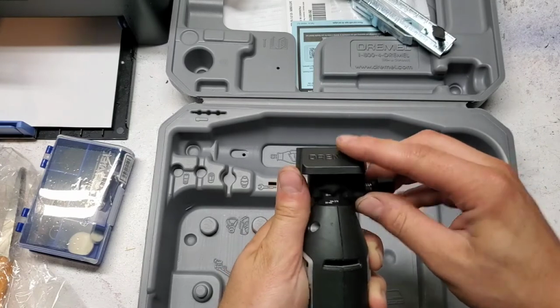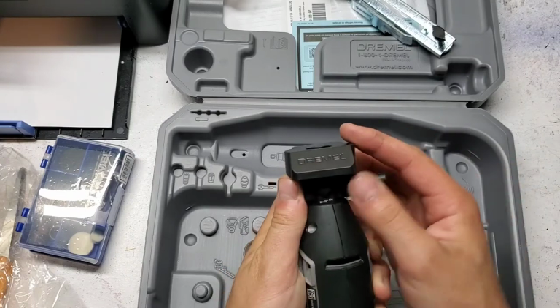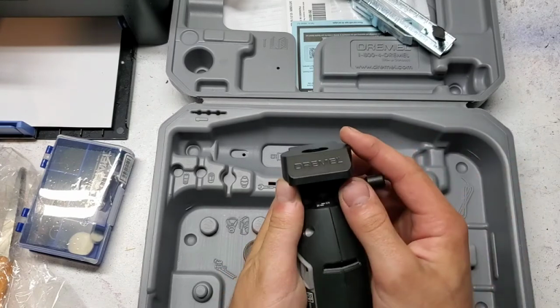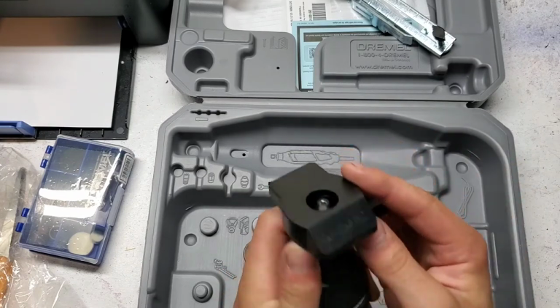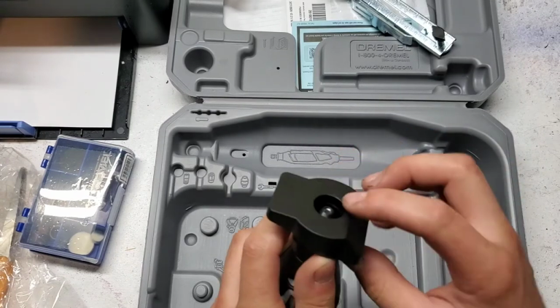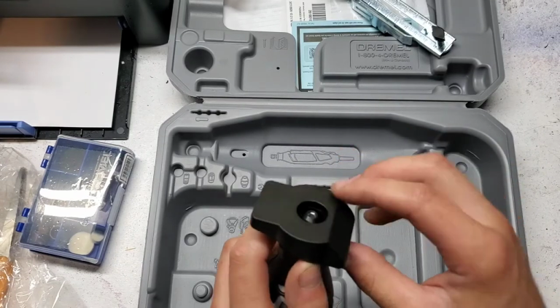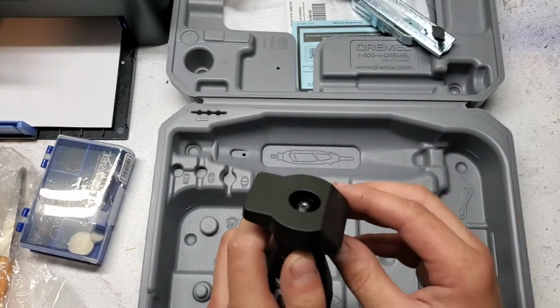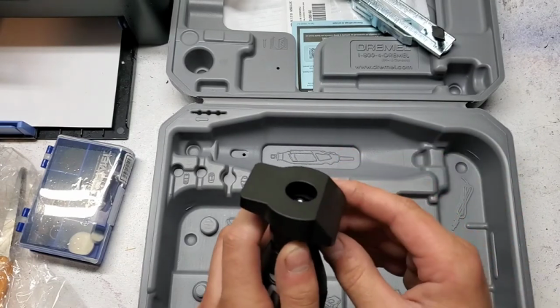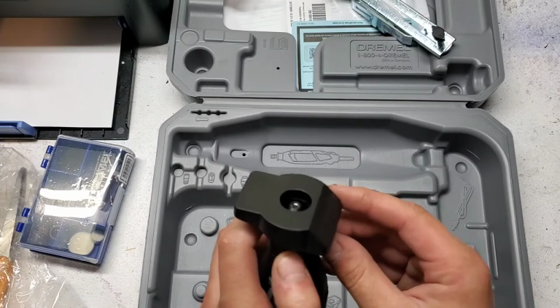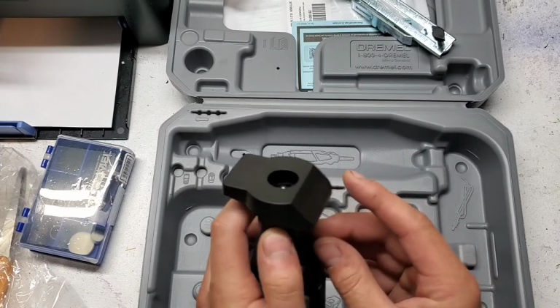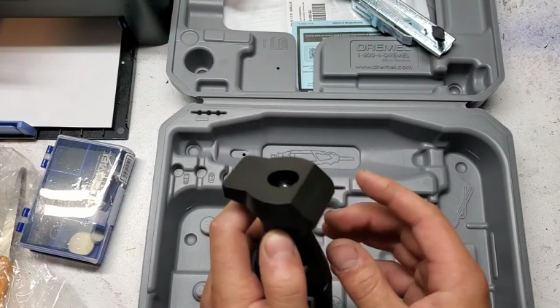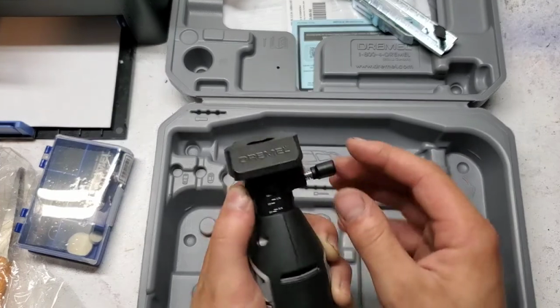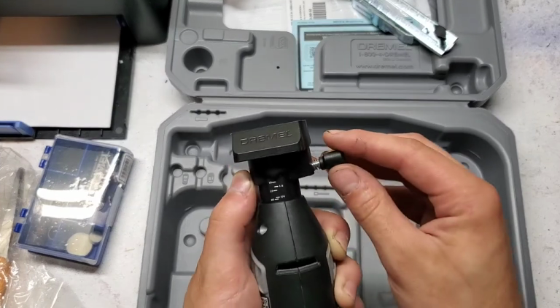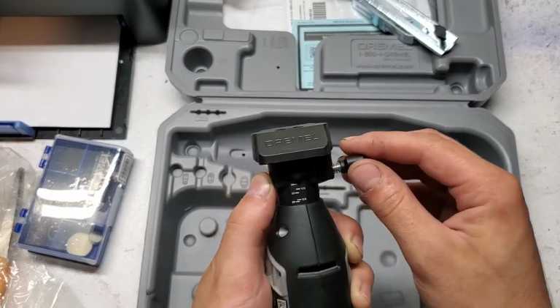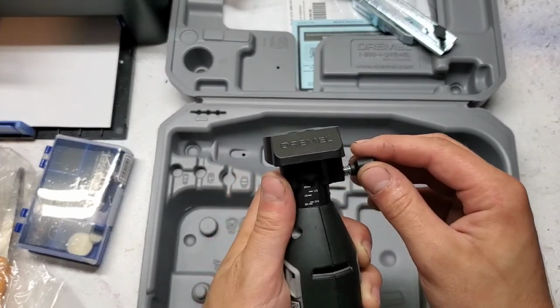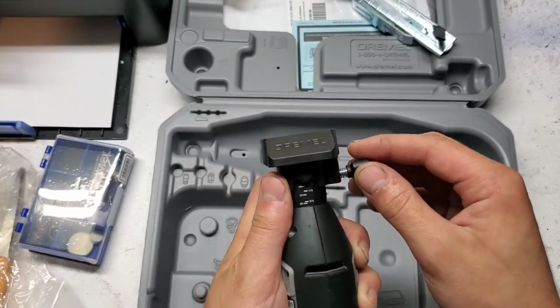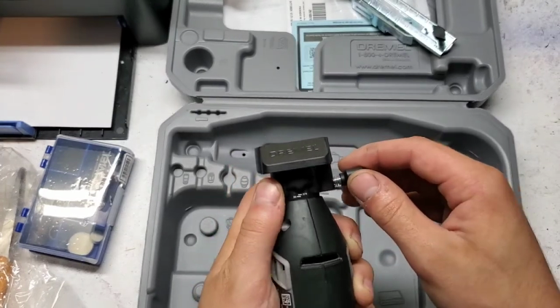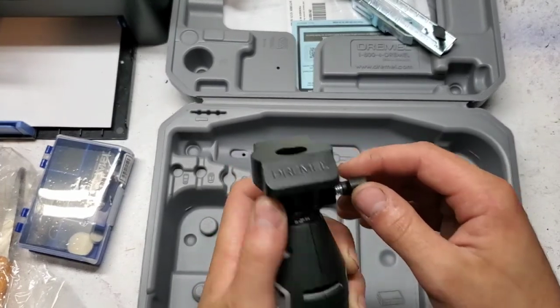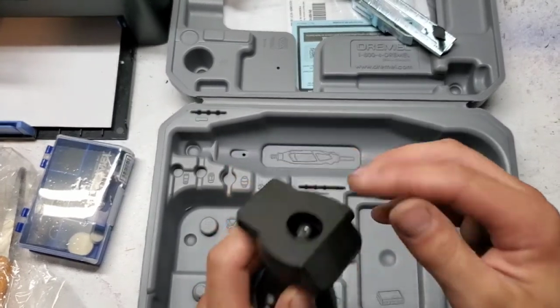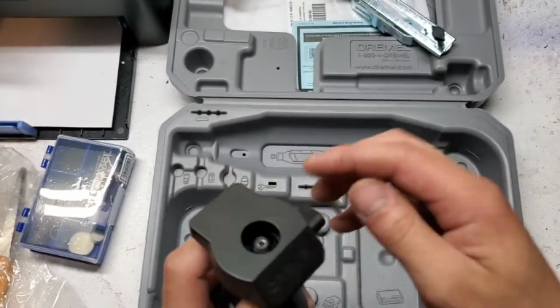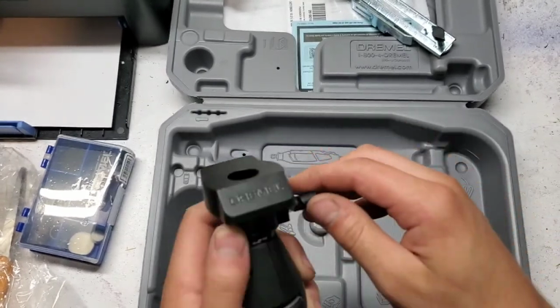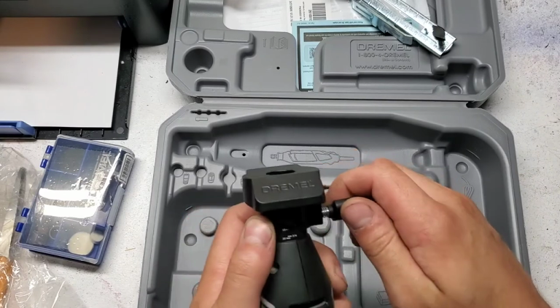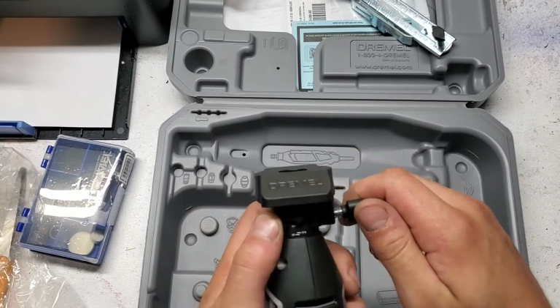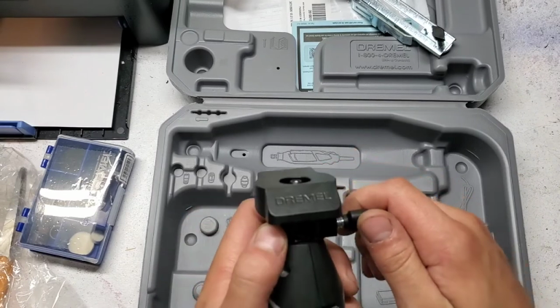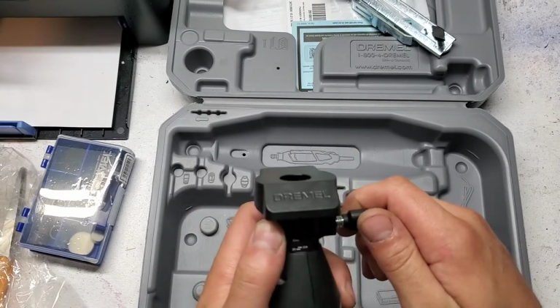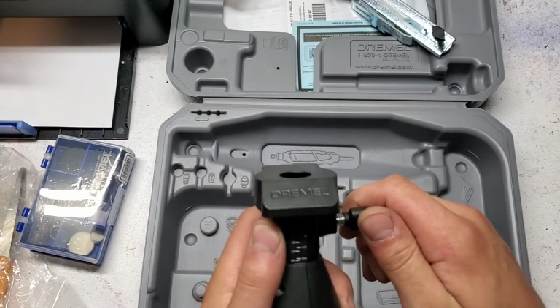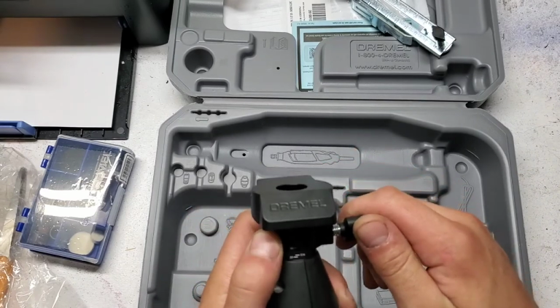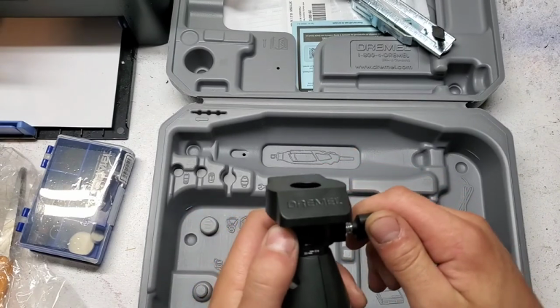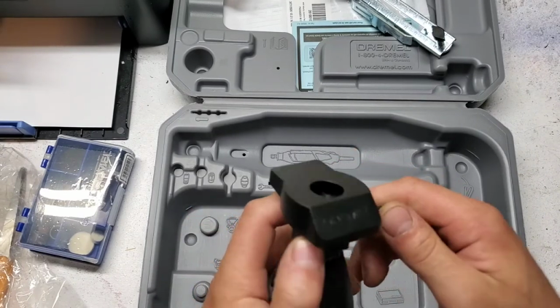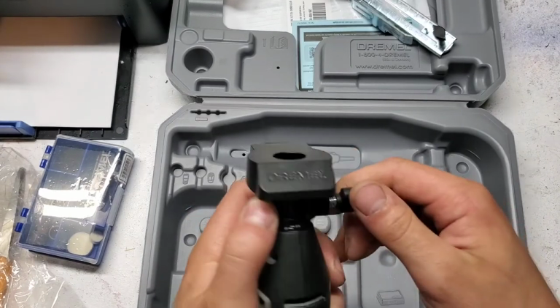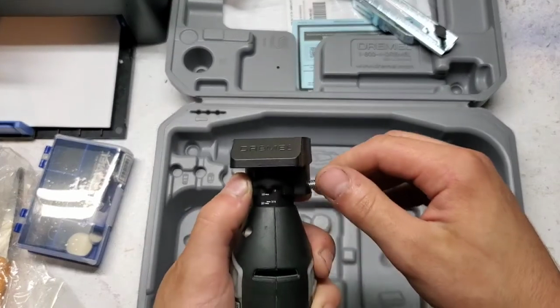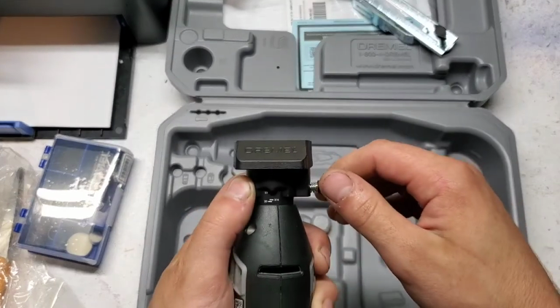I guess this slides up and down so you can adjust depth. I guess you'd have a sanding drum in there, and you can adjust how much it protrudes from the guide.